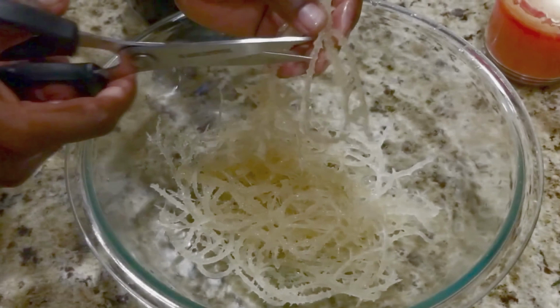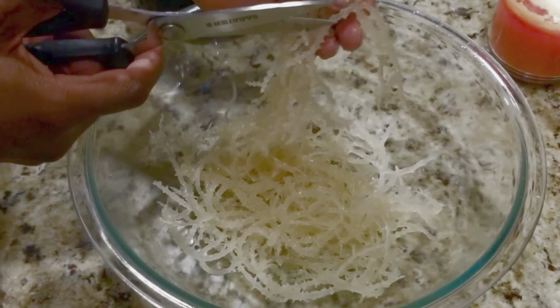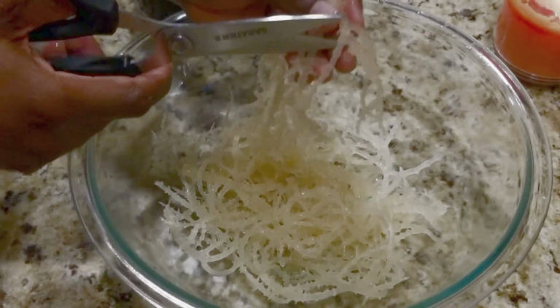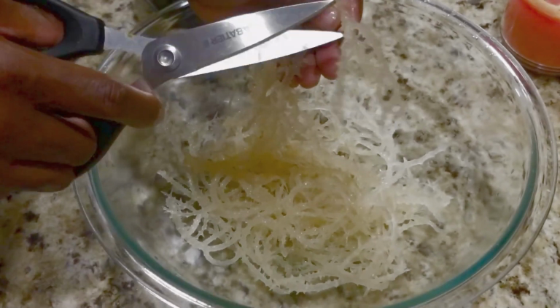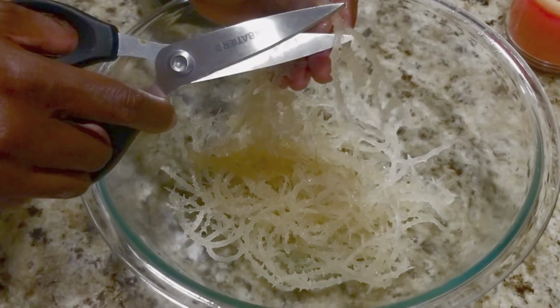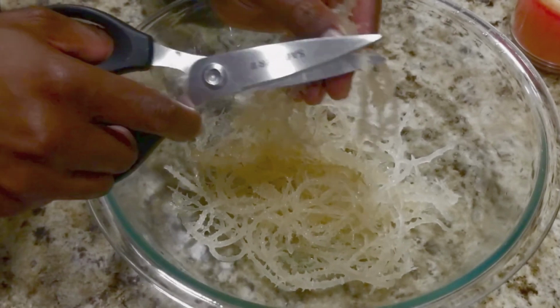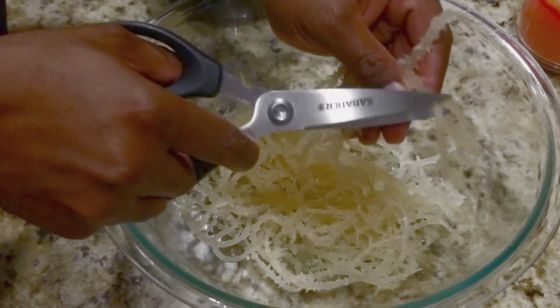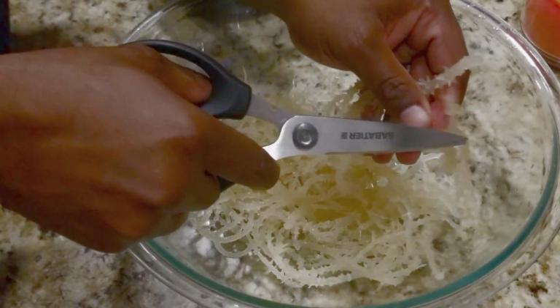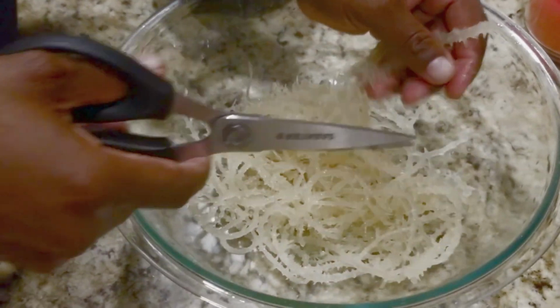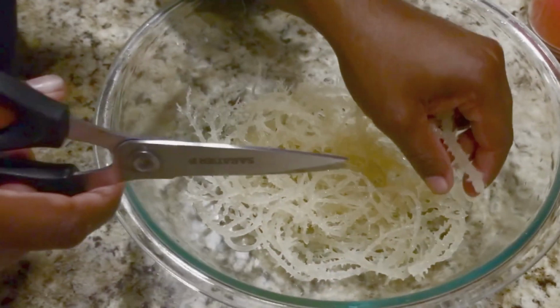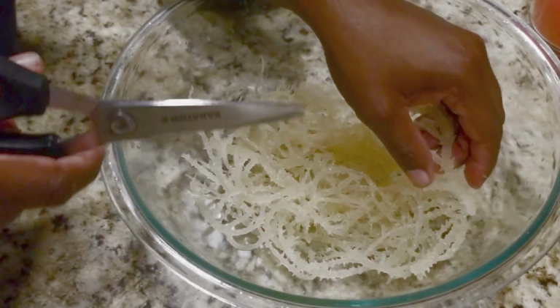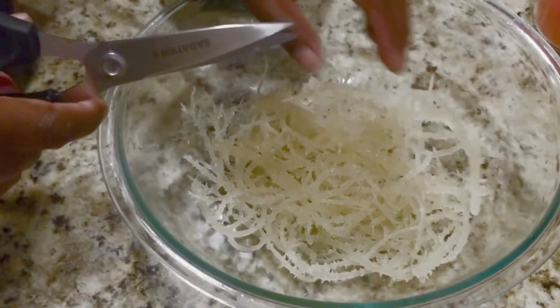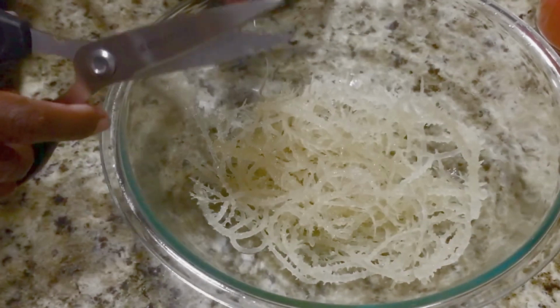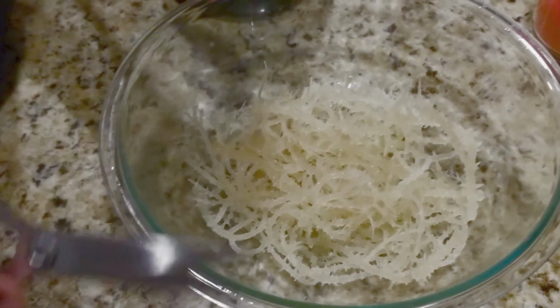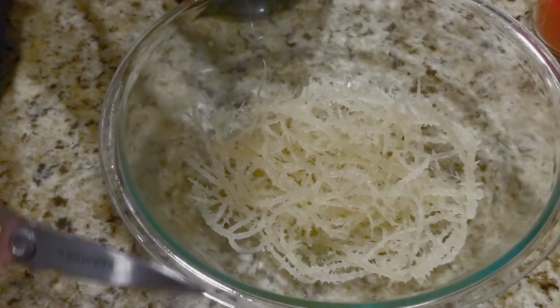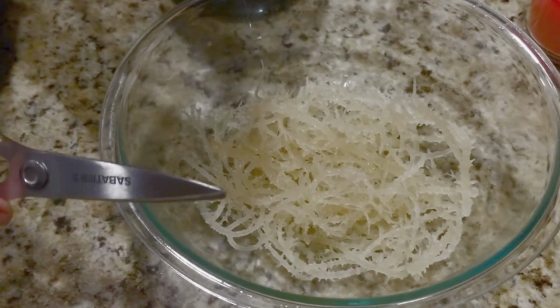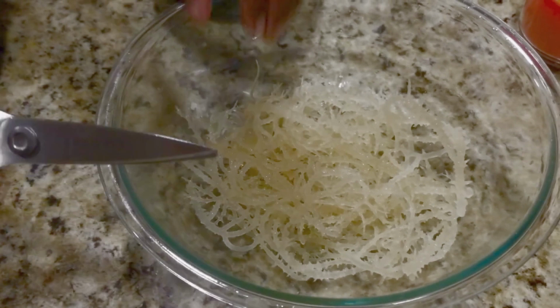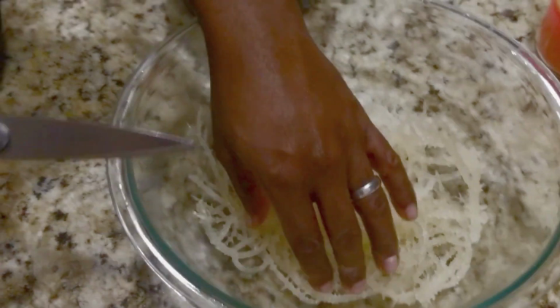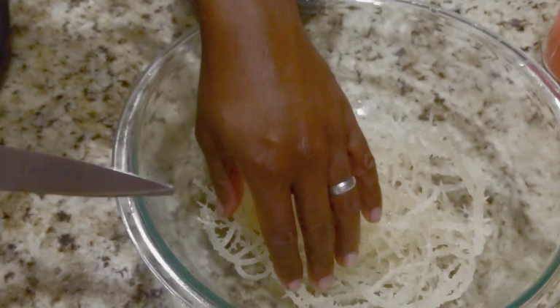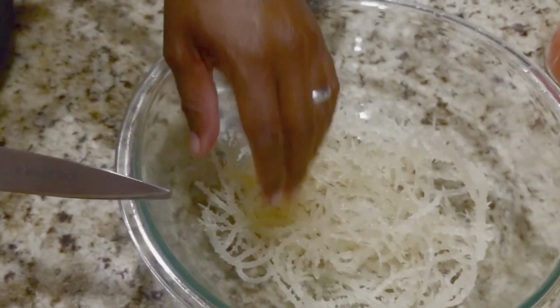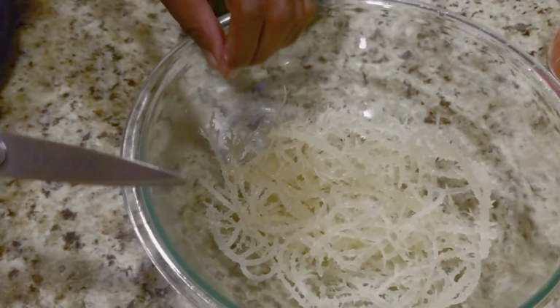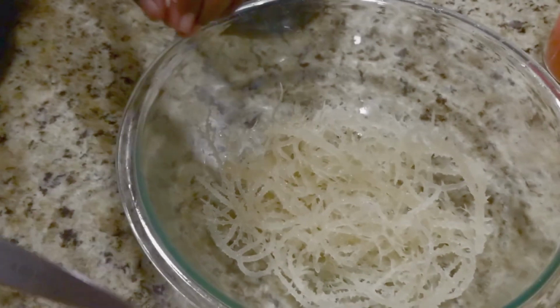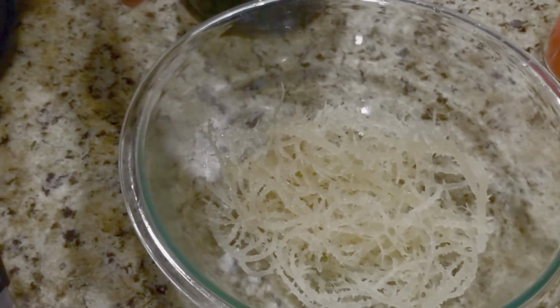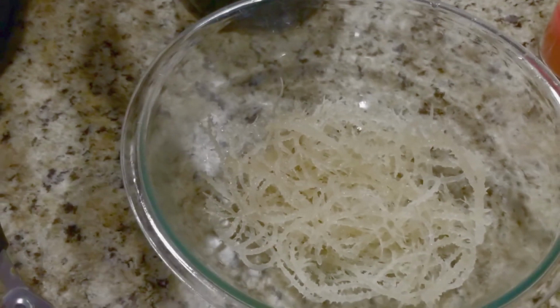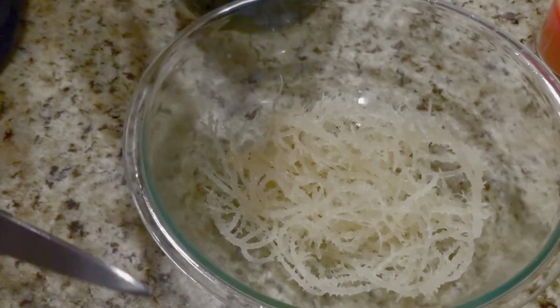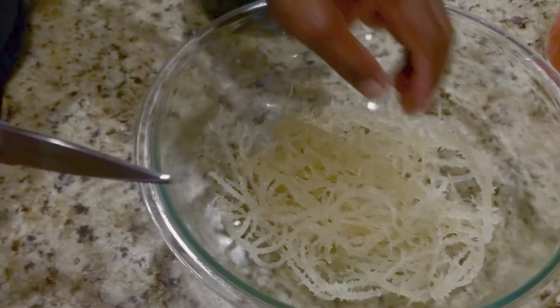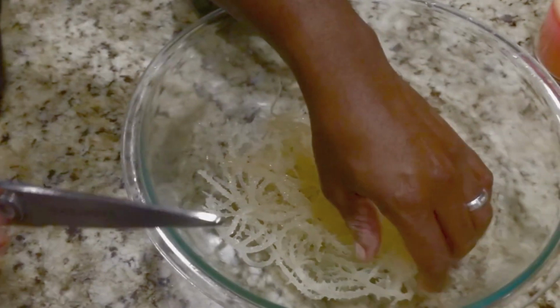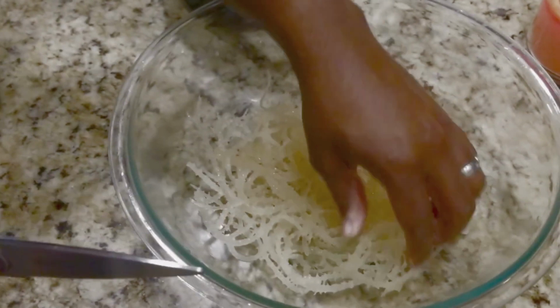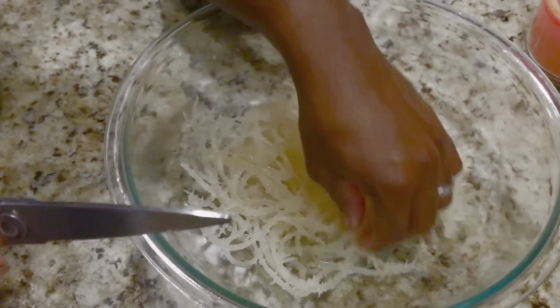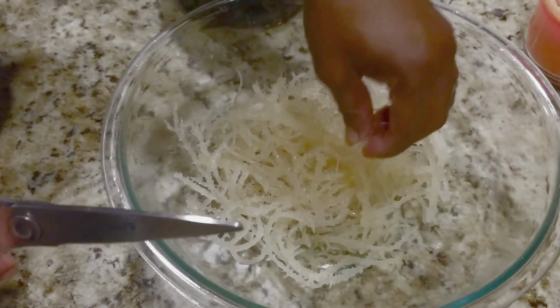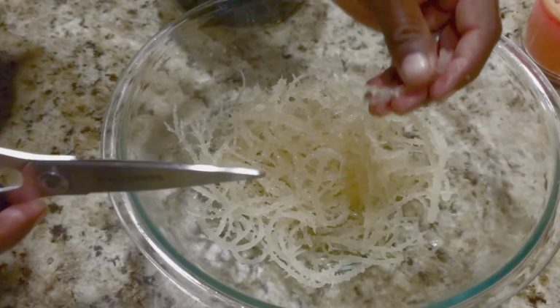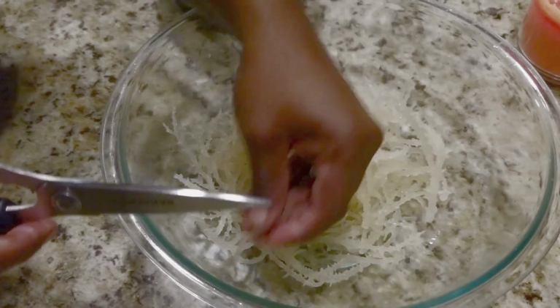It looks like Squidward to me right now! As you can see, it's all slimy looking and glass-like — that is what you want it to look like after you have soaked it in the water.